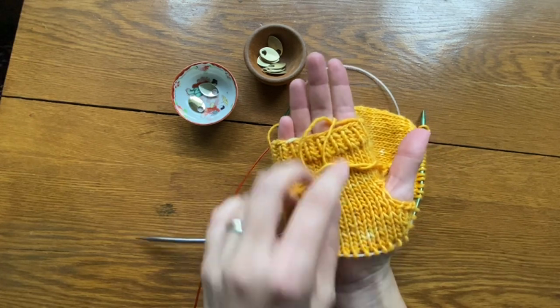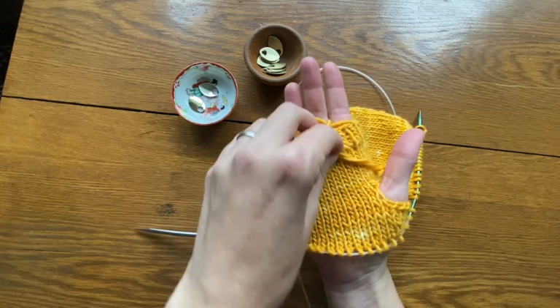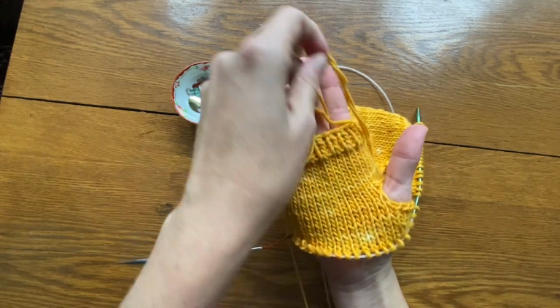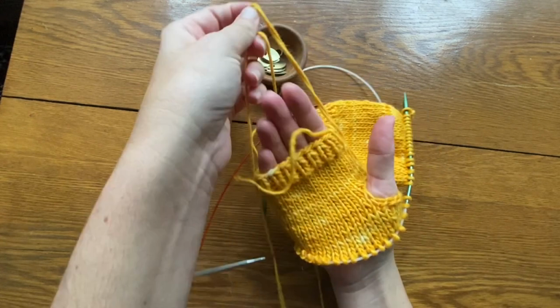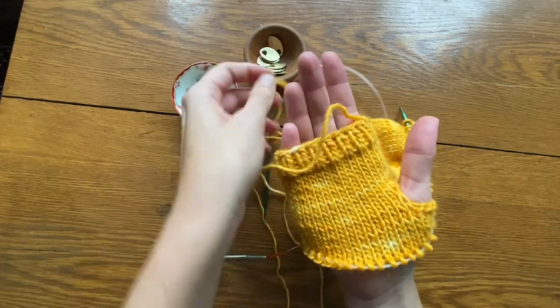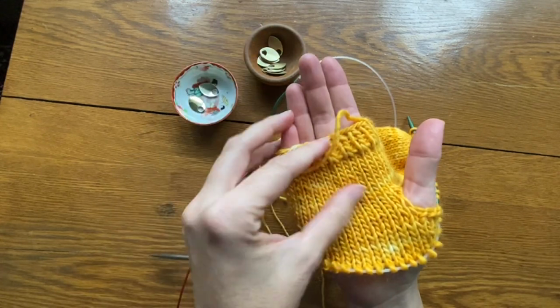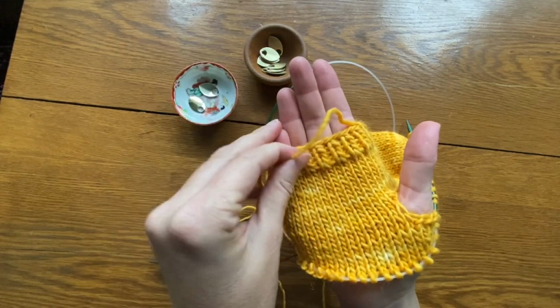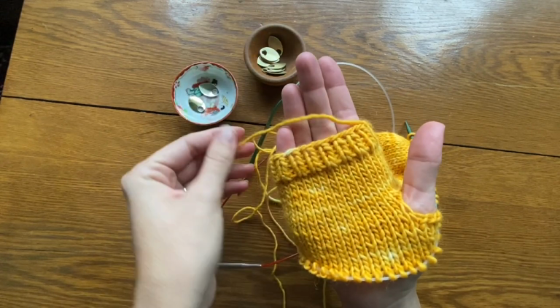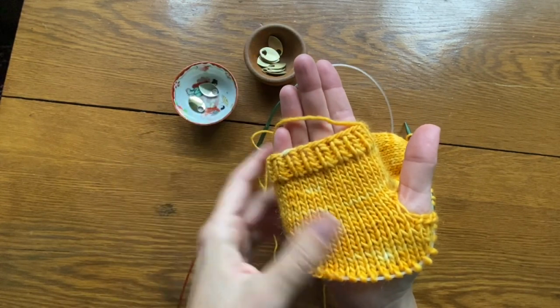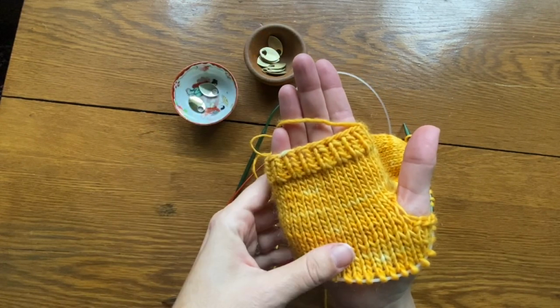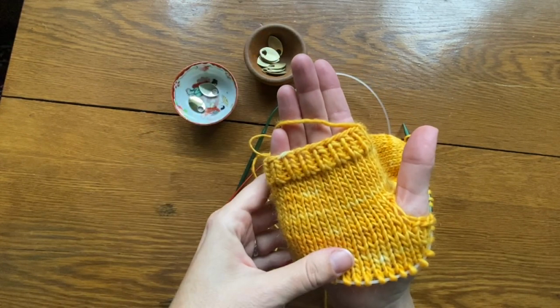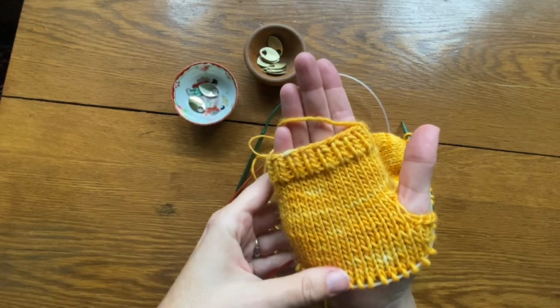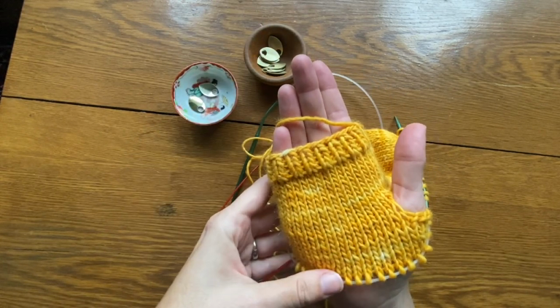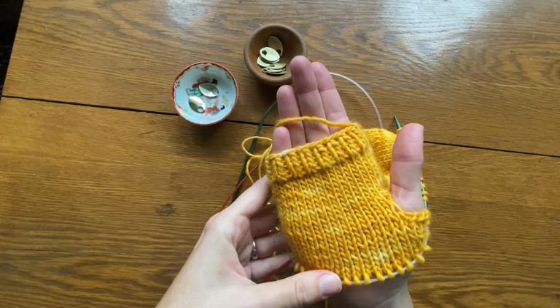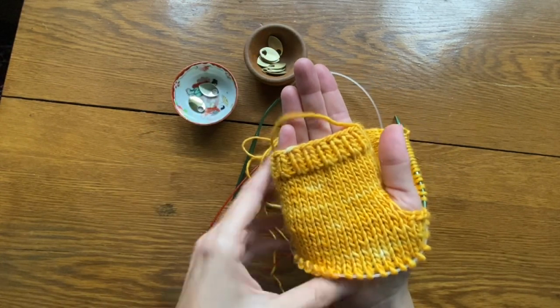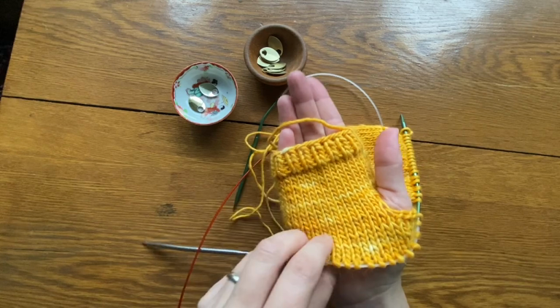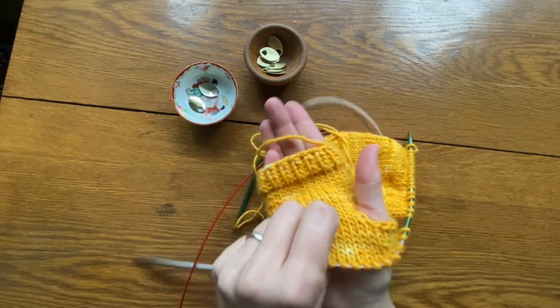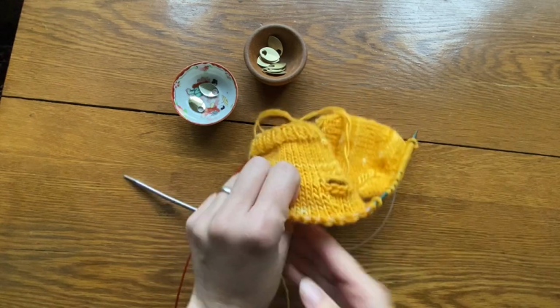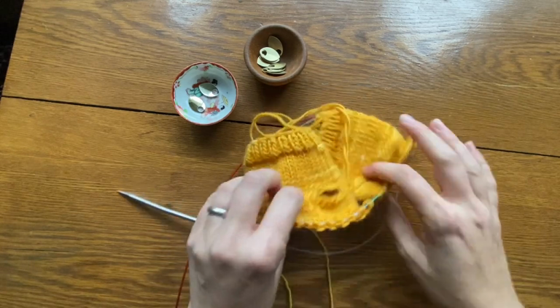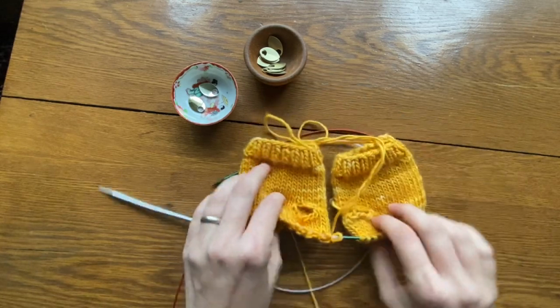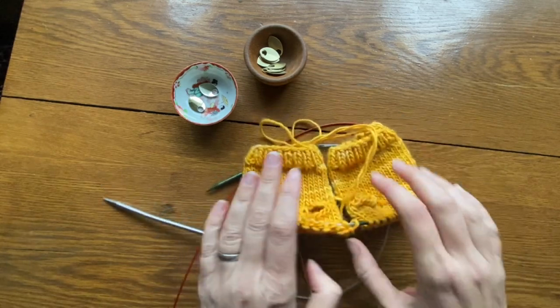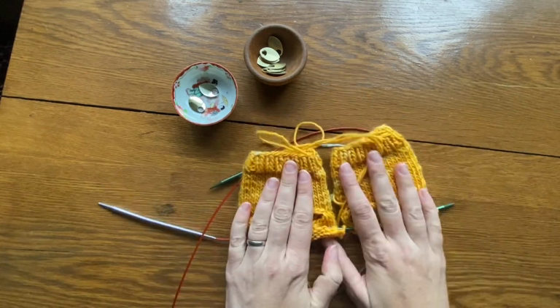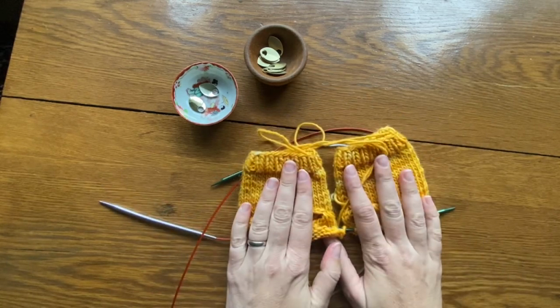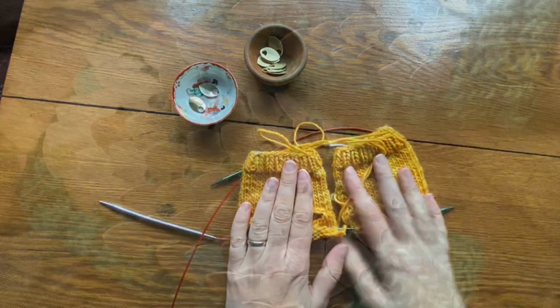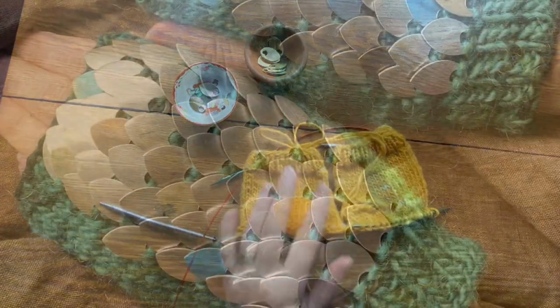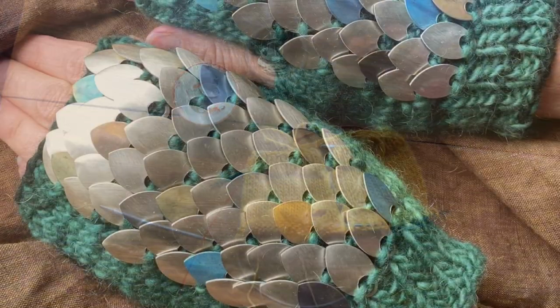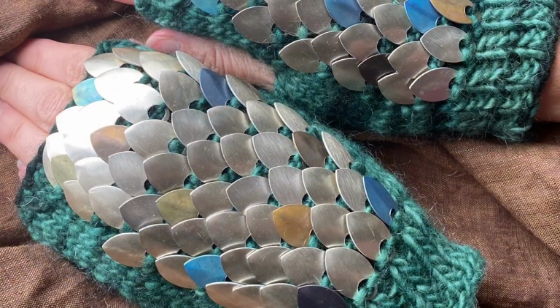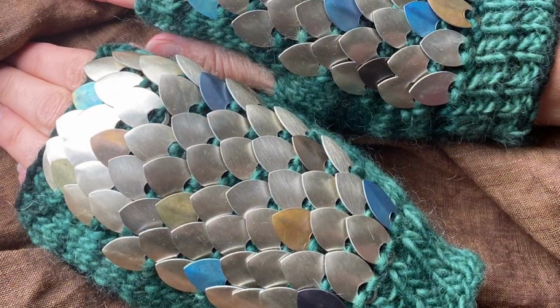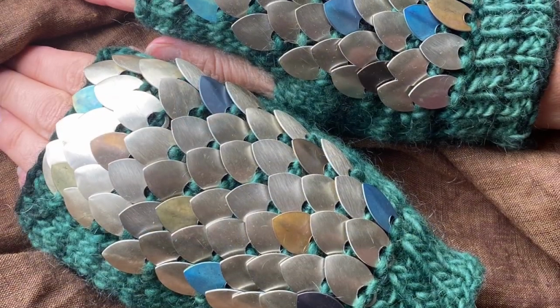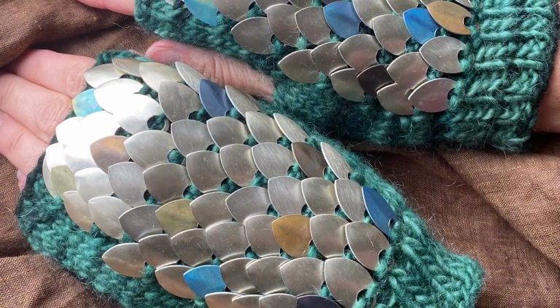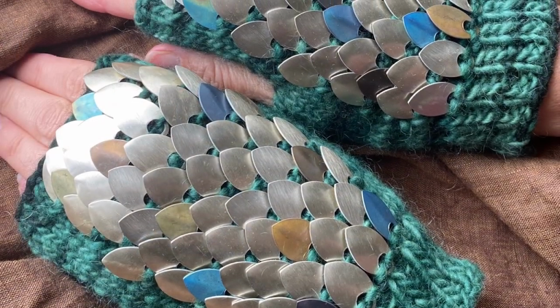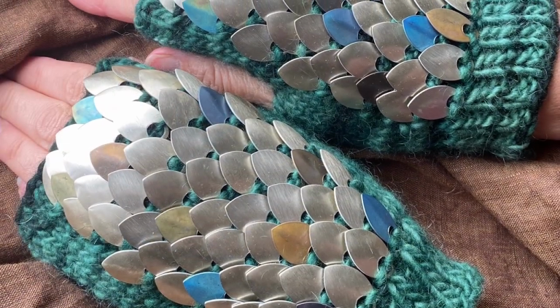I hope this video was helpful to you all. Thank you to those of you who have purchased my dragon mitts pattern. If you need additional help, check out the other videos in this playlist. Thanks.